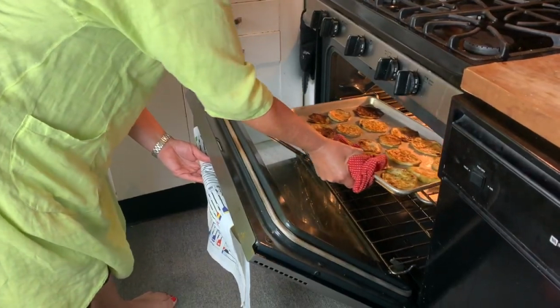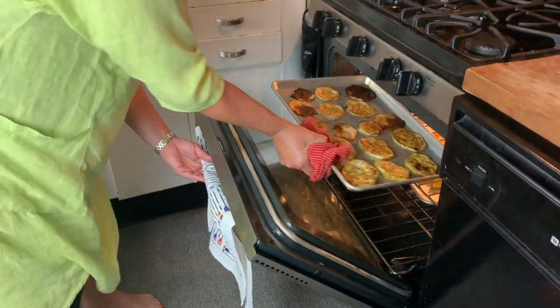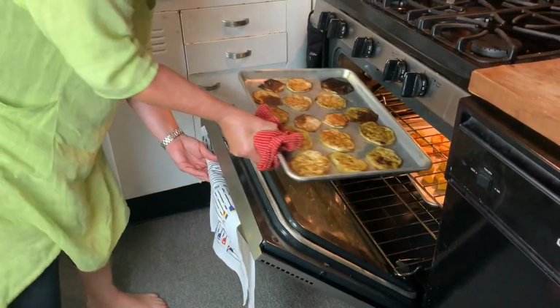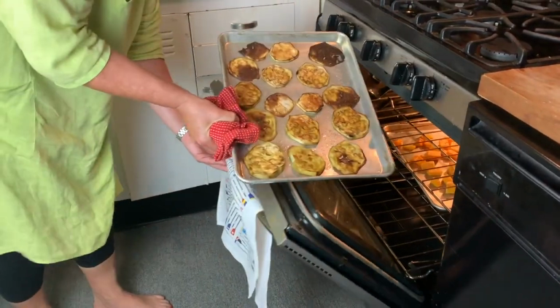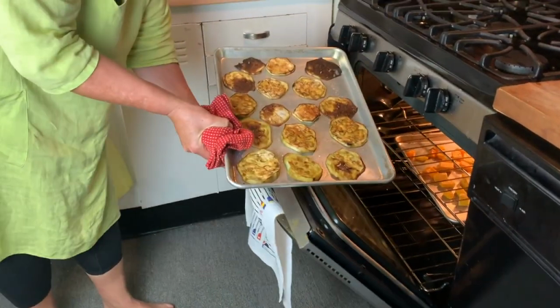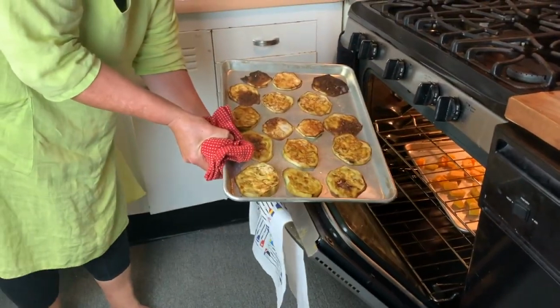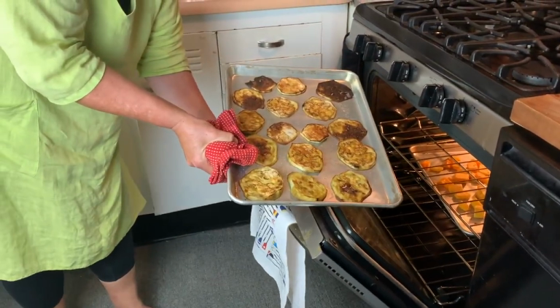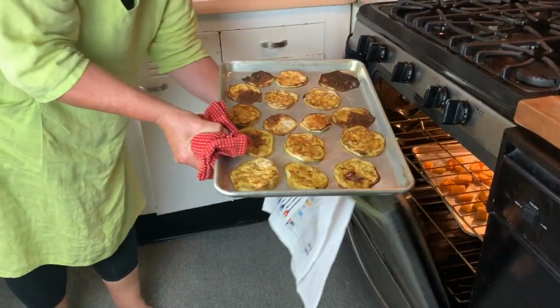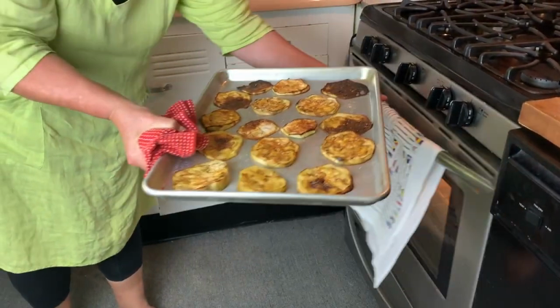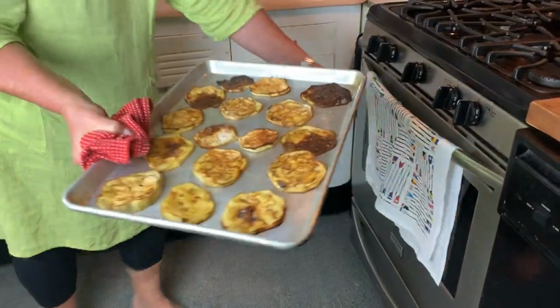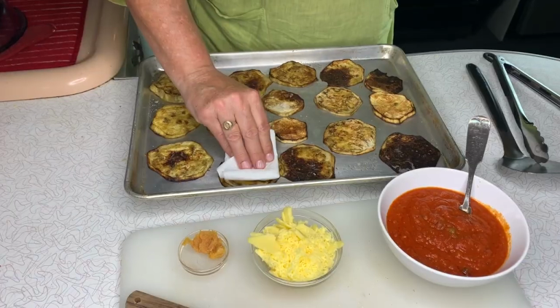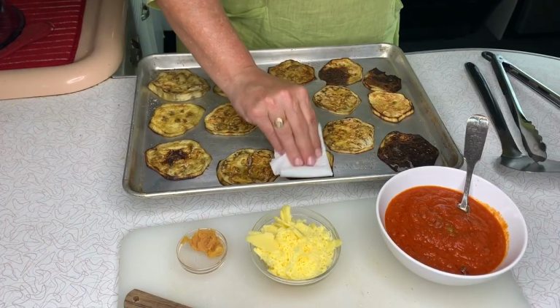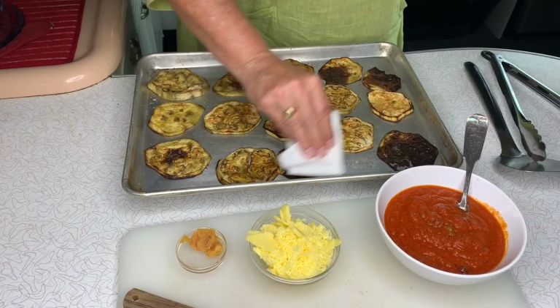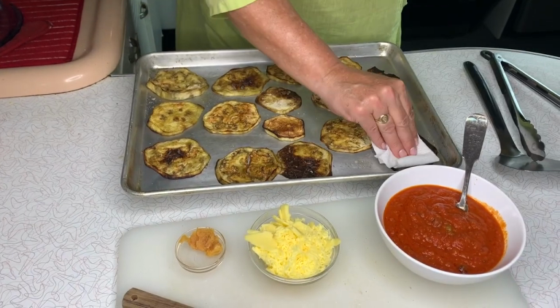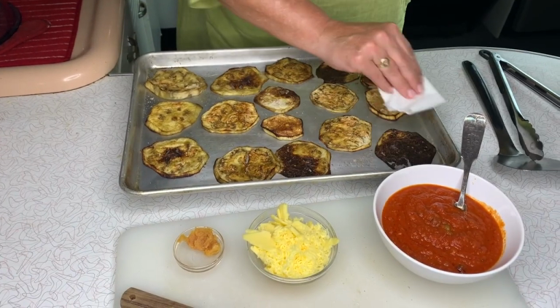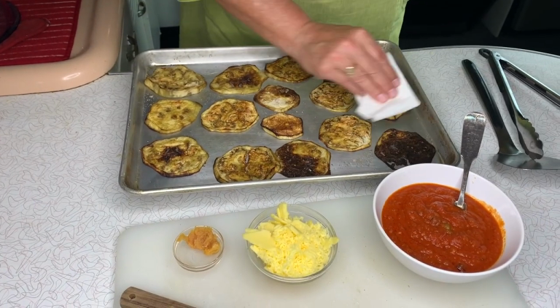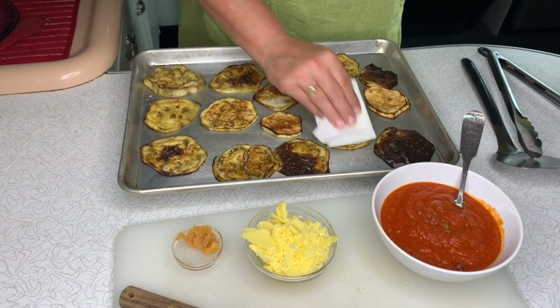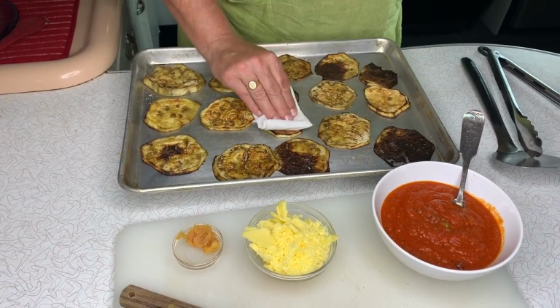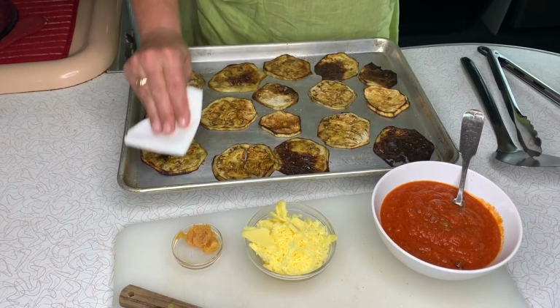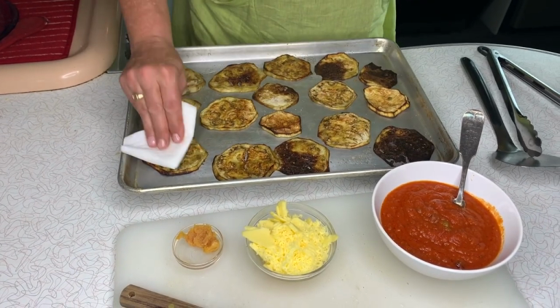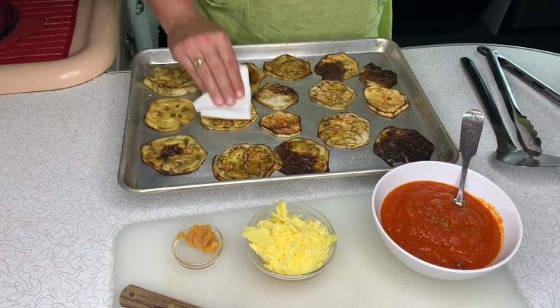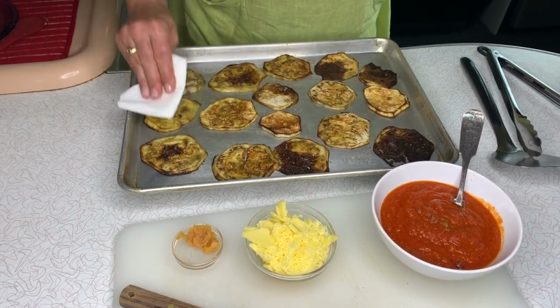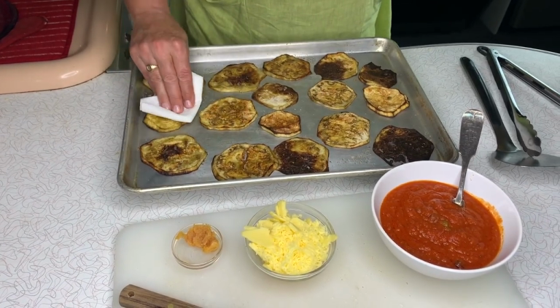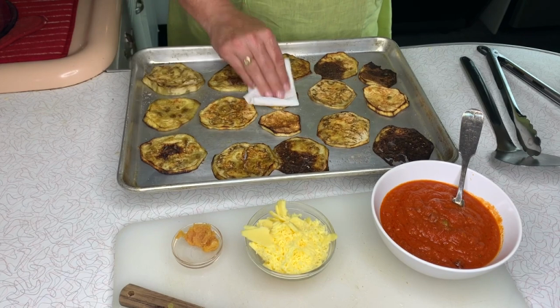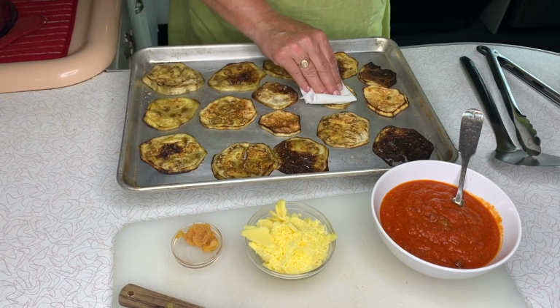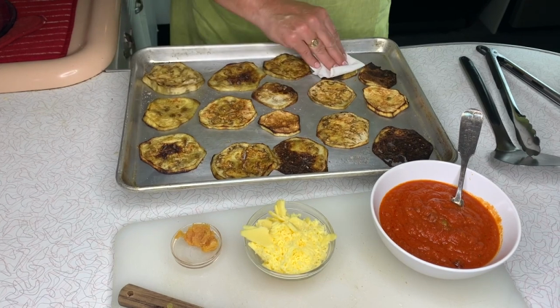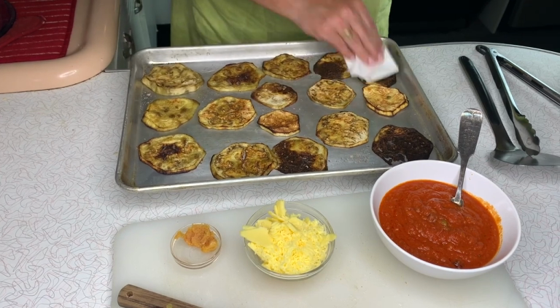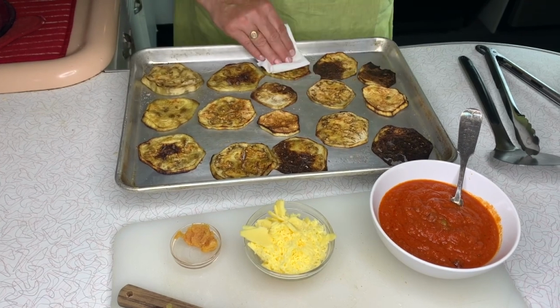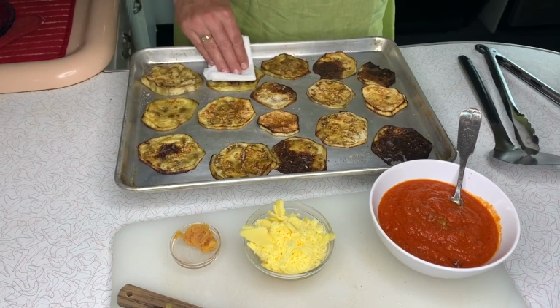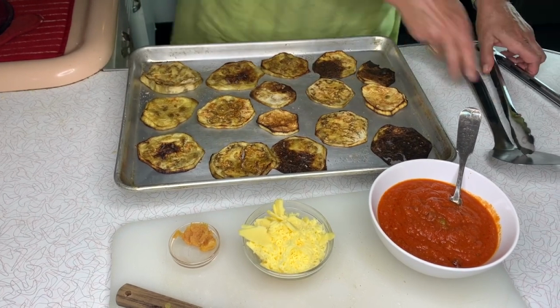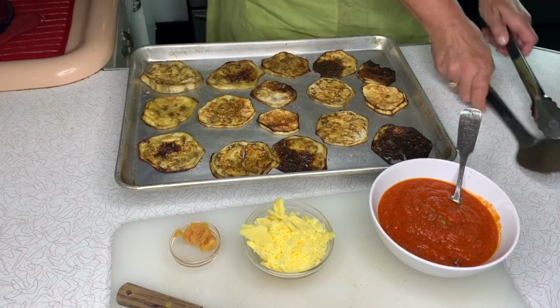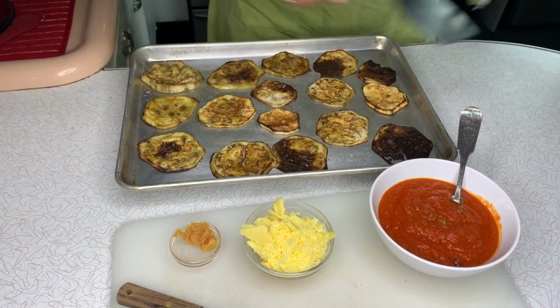Look at how brown those are — so beautiful! I pat all the oil away, which some people don't do, but I do. It makes for a dryer cook. Then I flip them over.